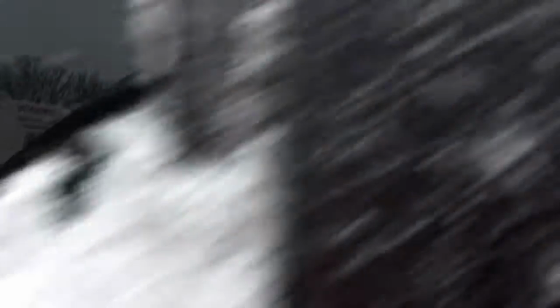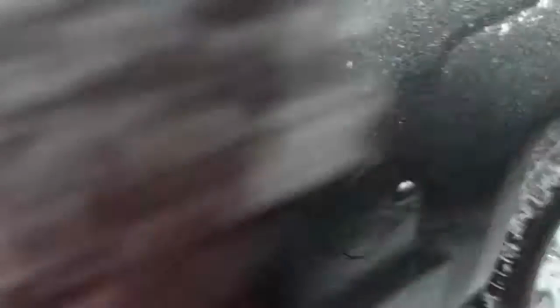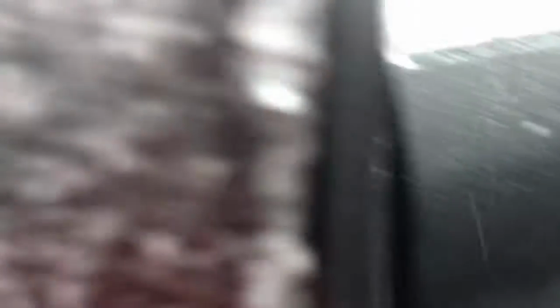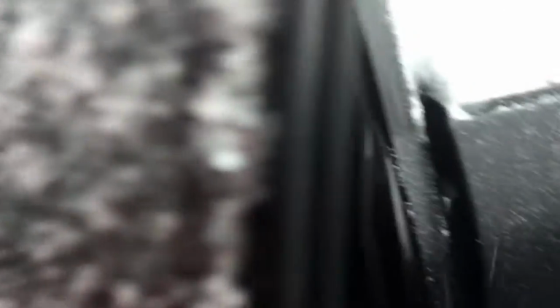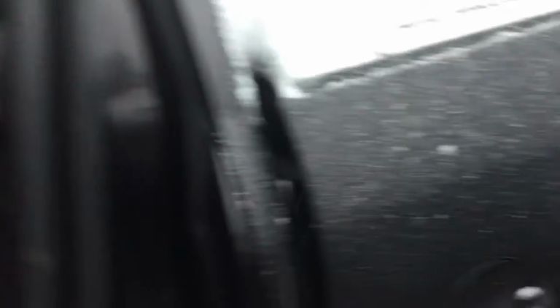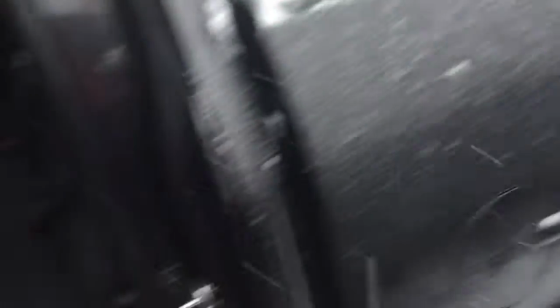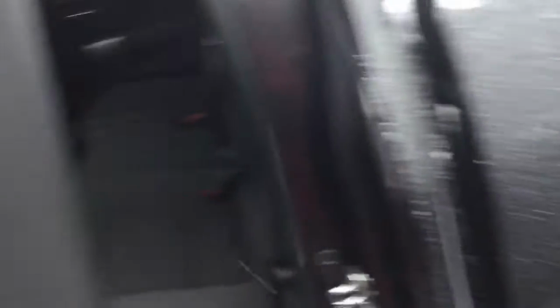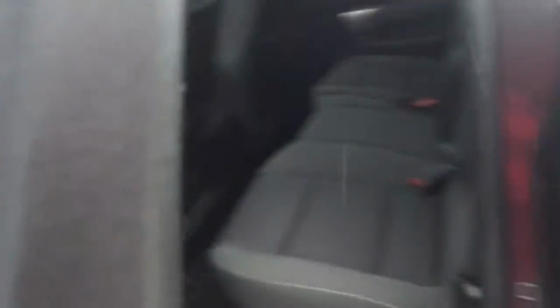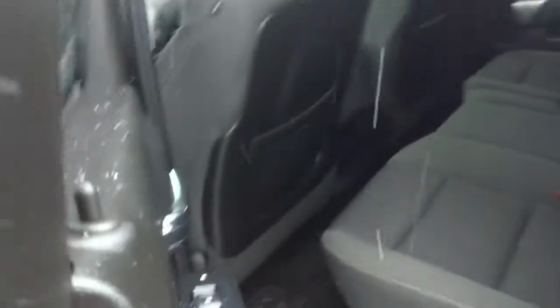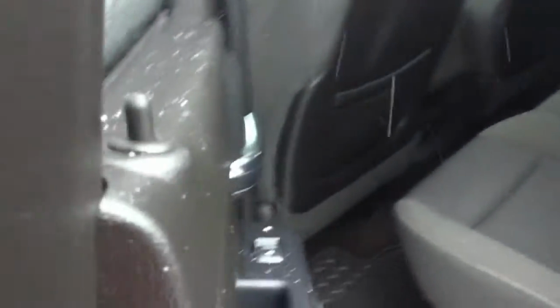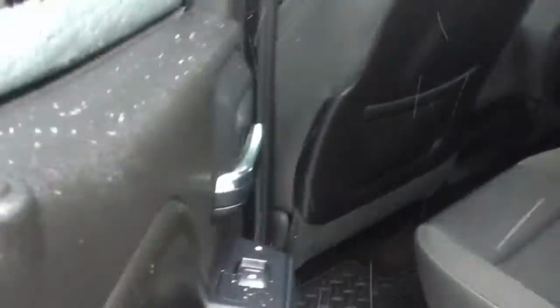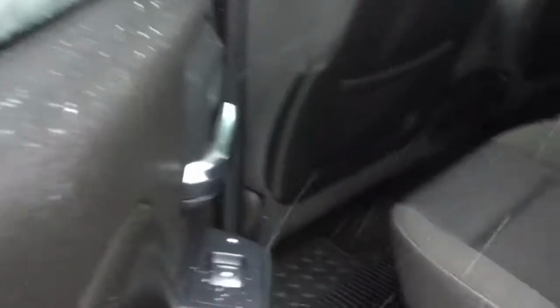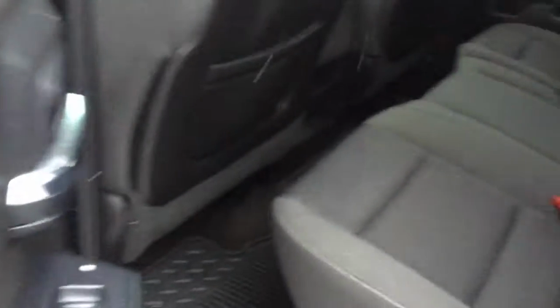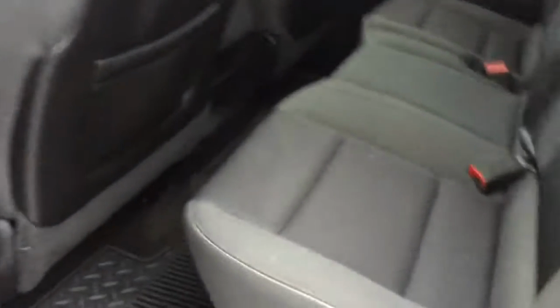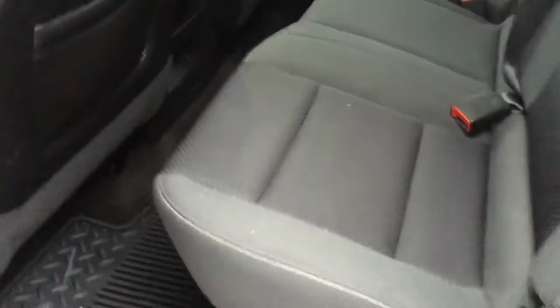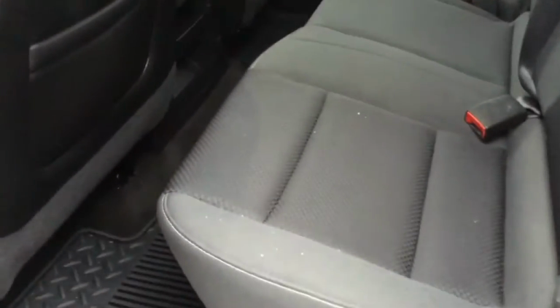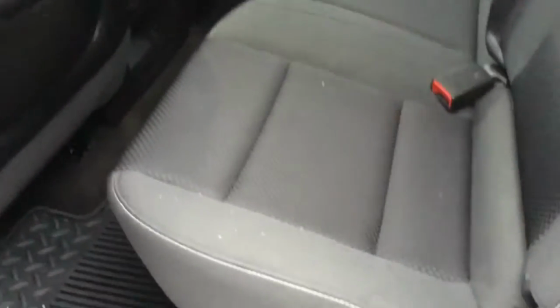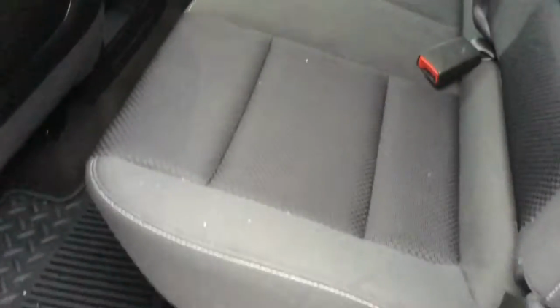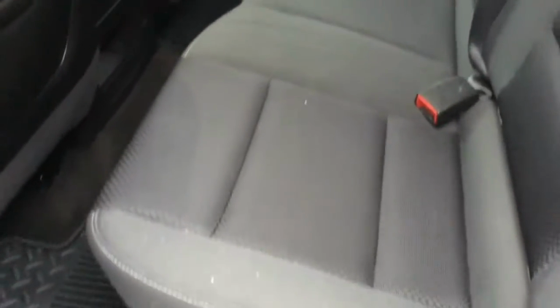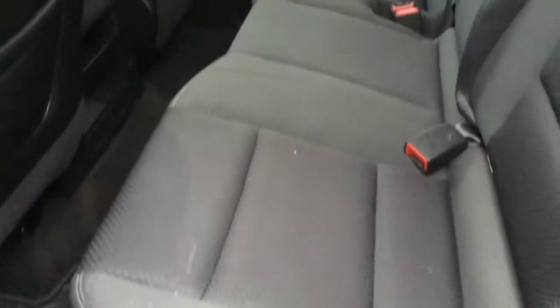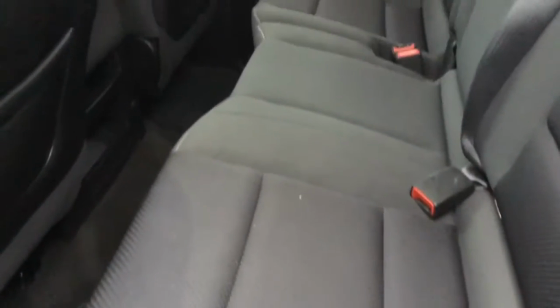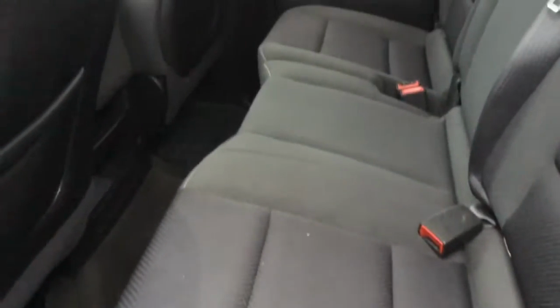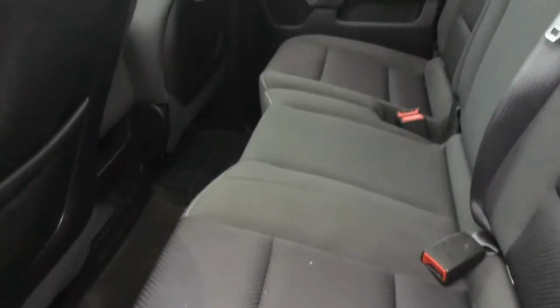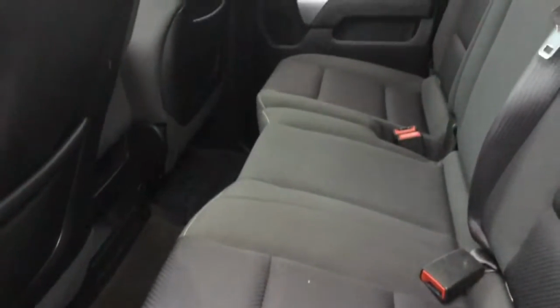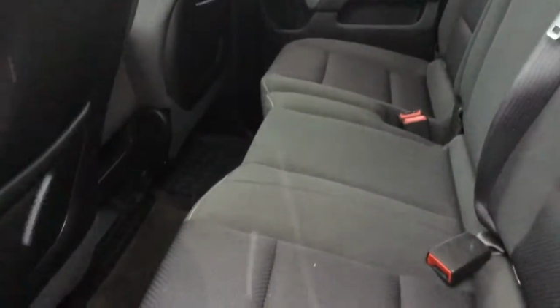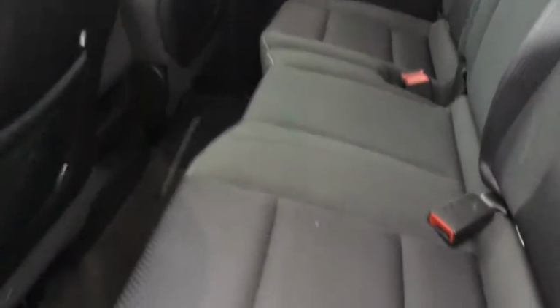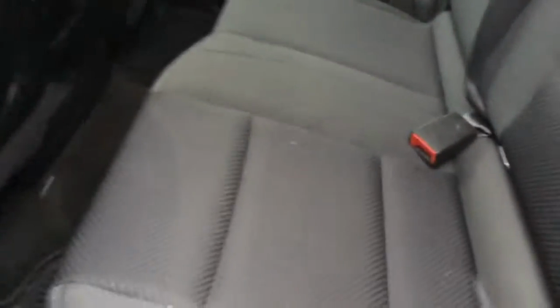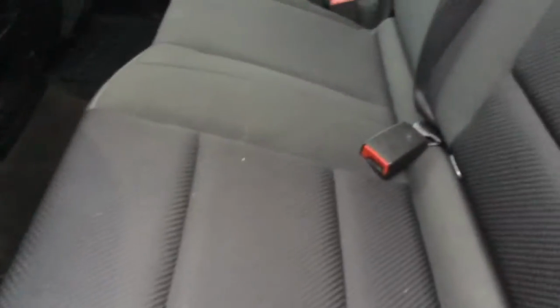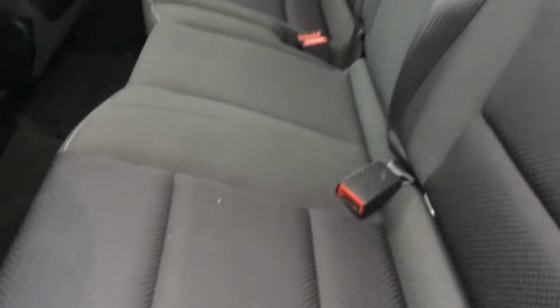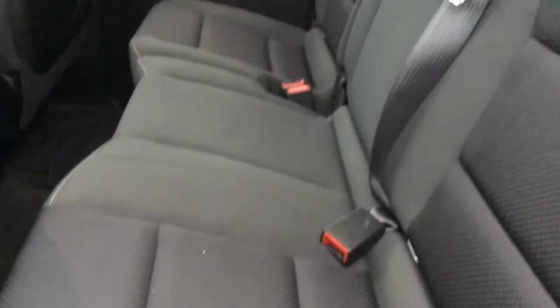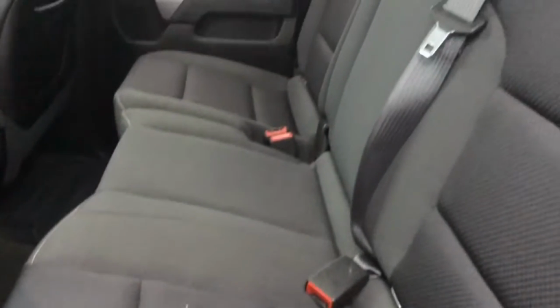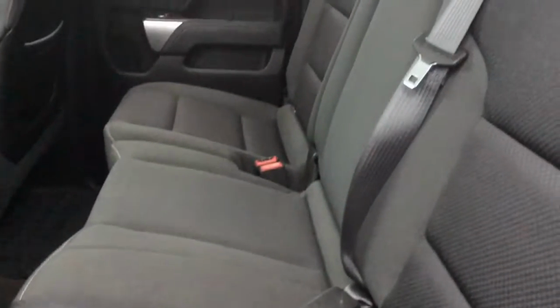Your second row is very spacious — you can fit three adults in here very comfortably. It also really showcases the premium black cloth interior that's been held in great condition.